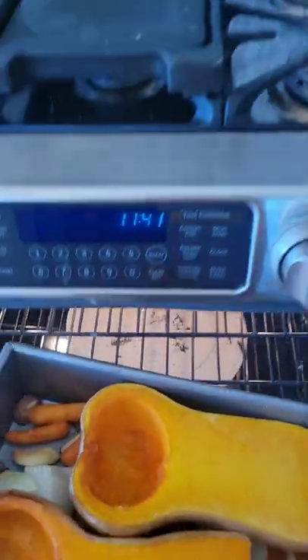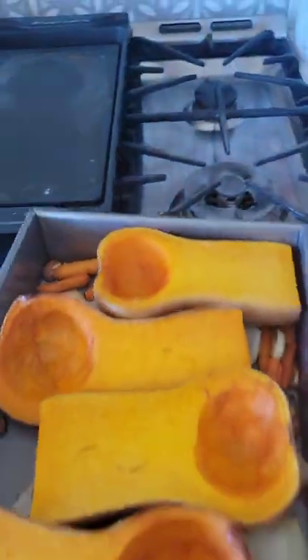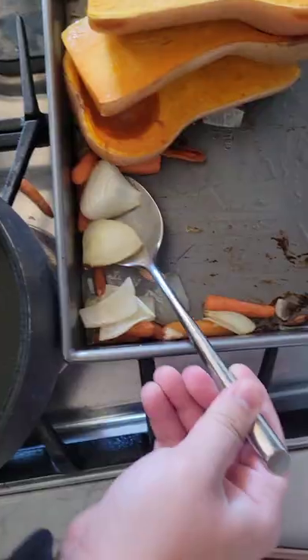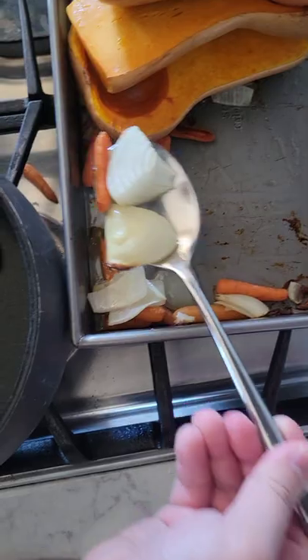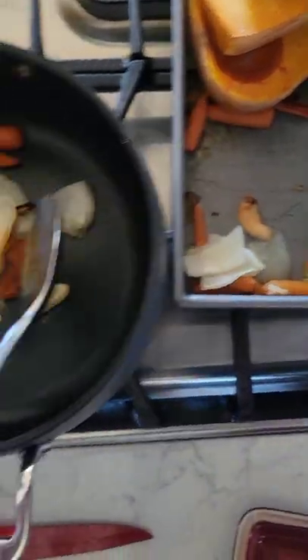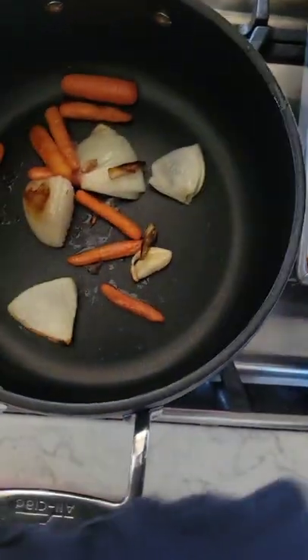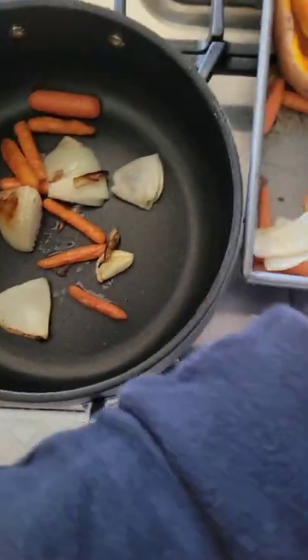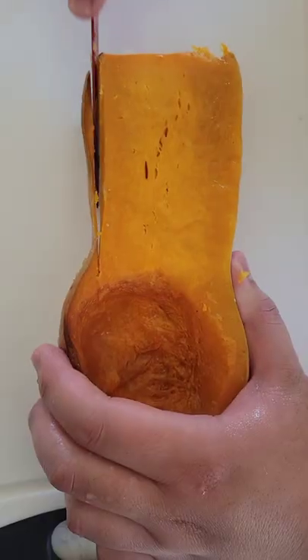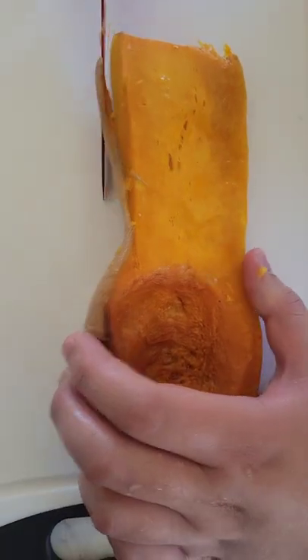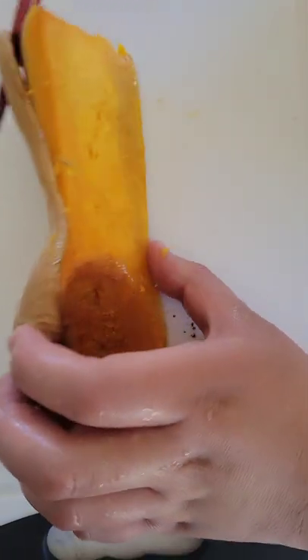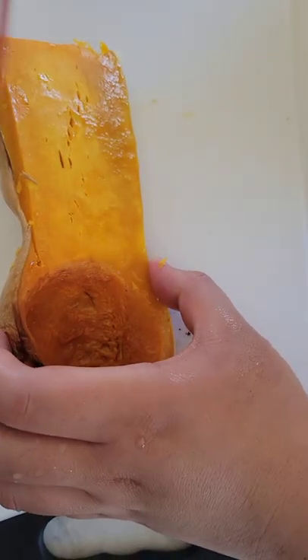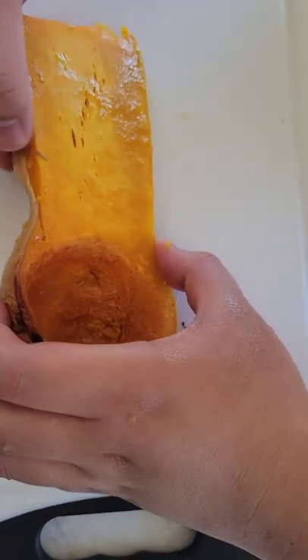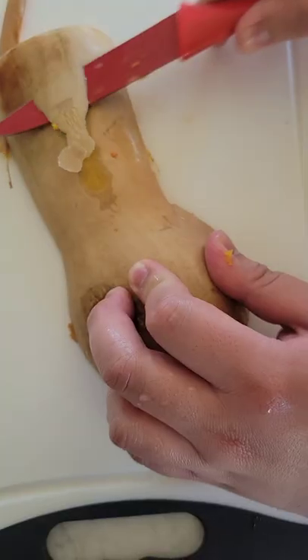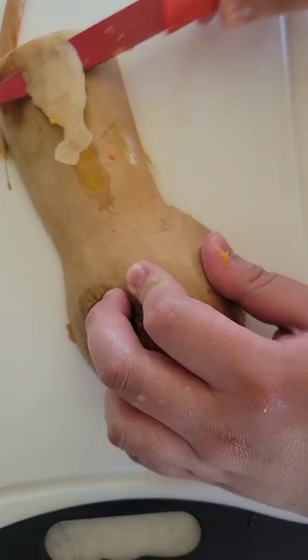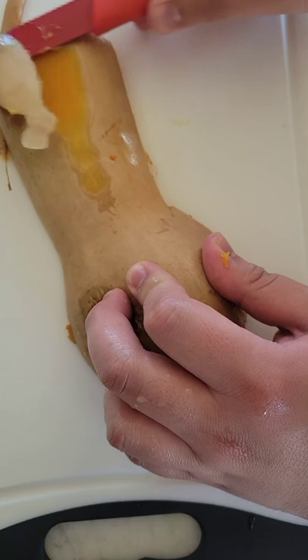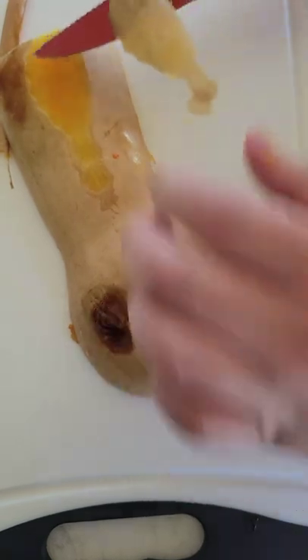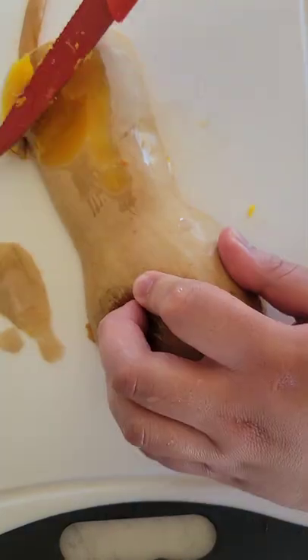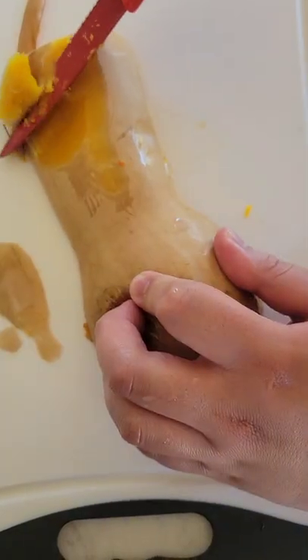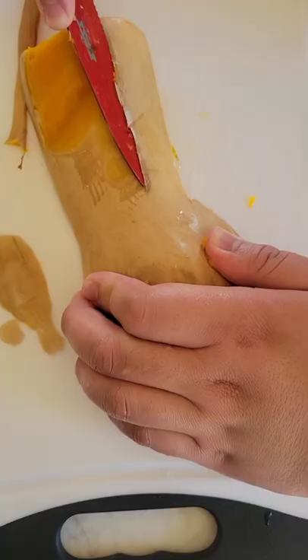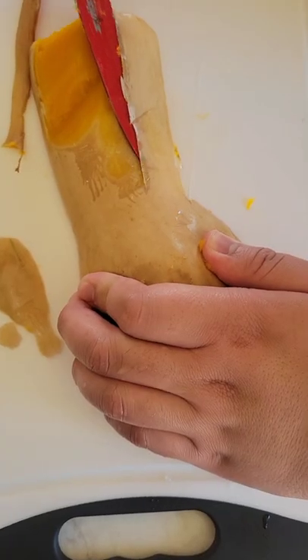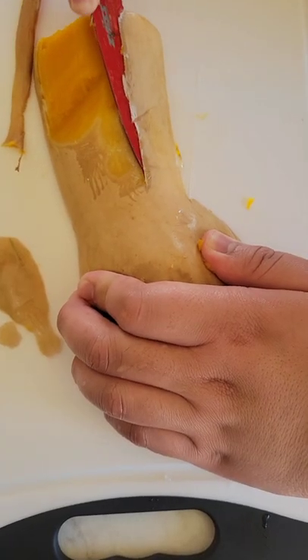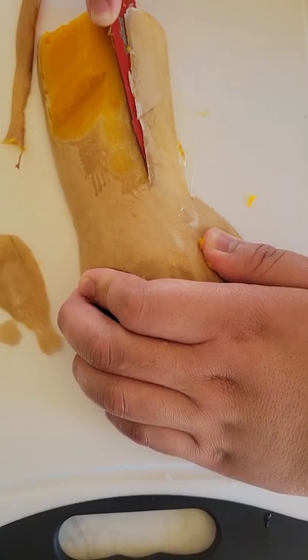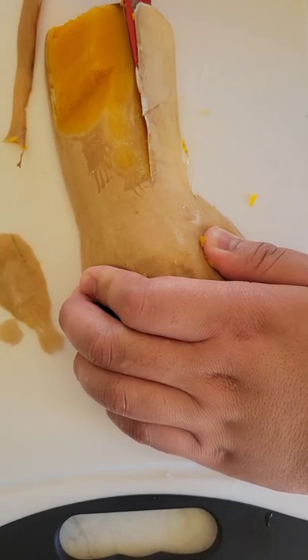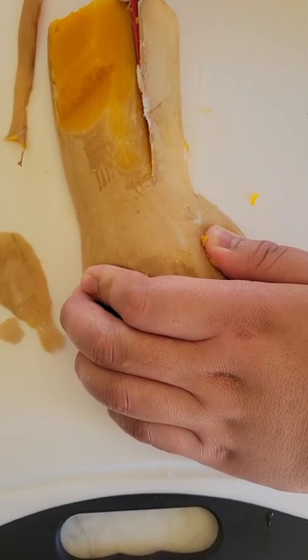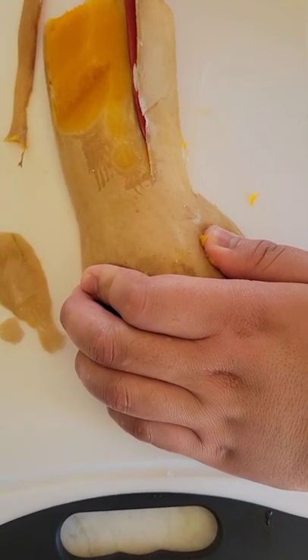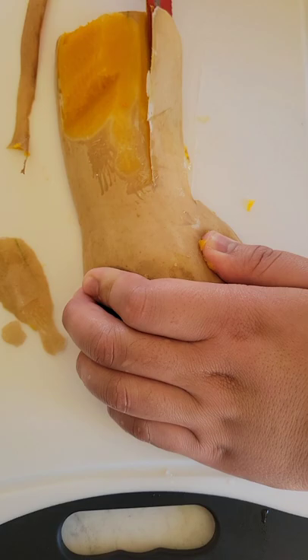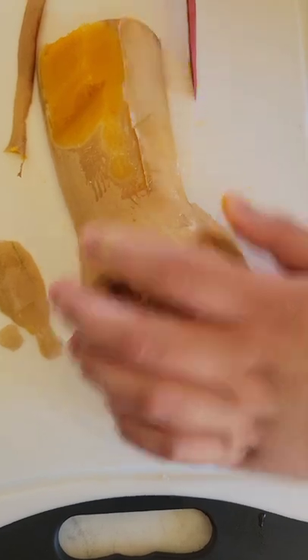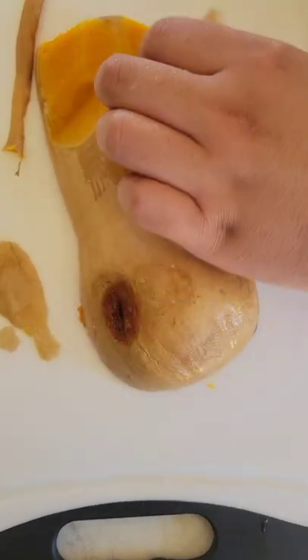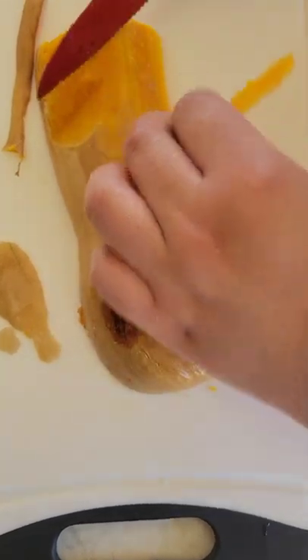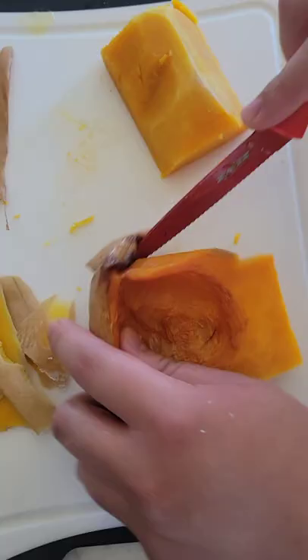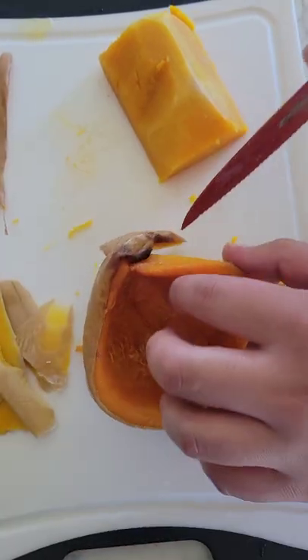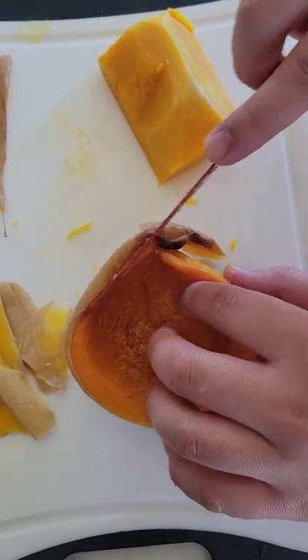Once your veg is done, take it out and you're gonna want to scoop that into a soup pot. Then cut around the edges, or if you roasted your butternut squash enough it should come off immediately just by peeling it away with your fingers. Mine was a little tougher because I did the front side up.